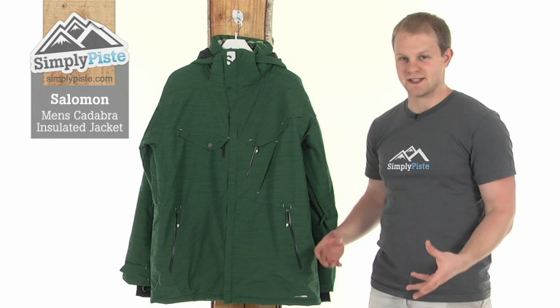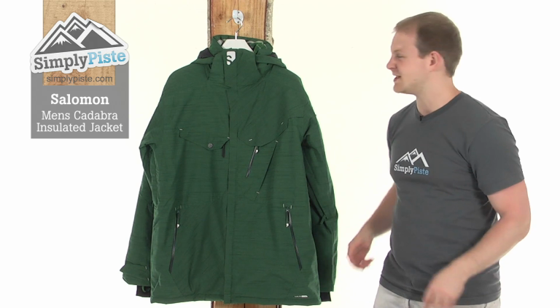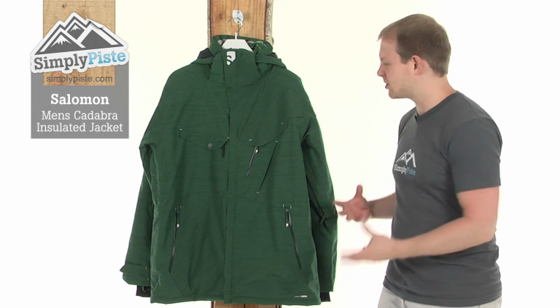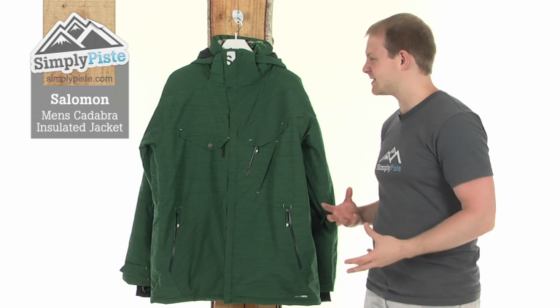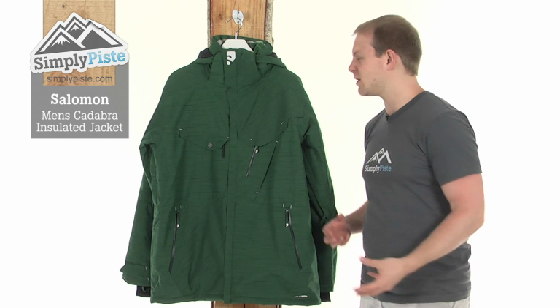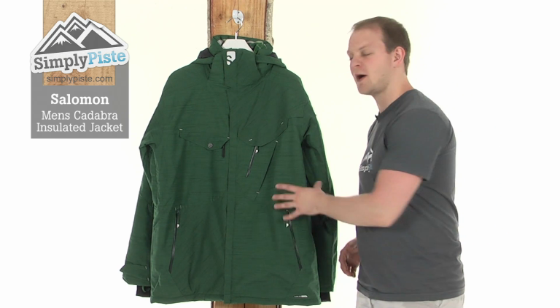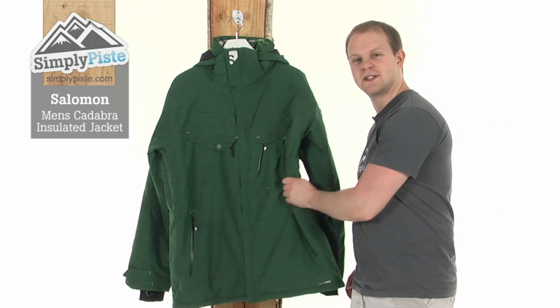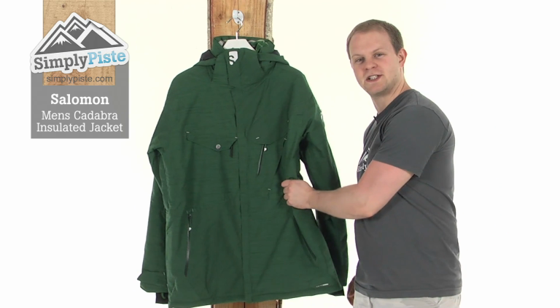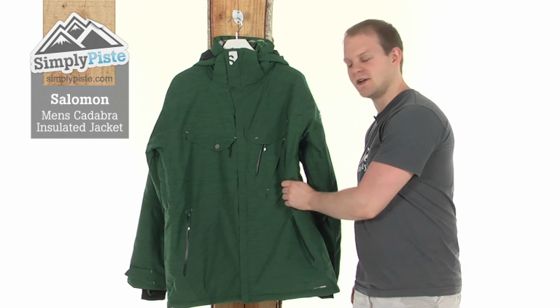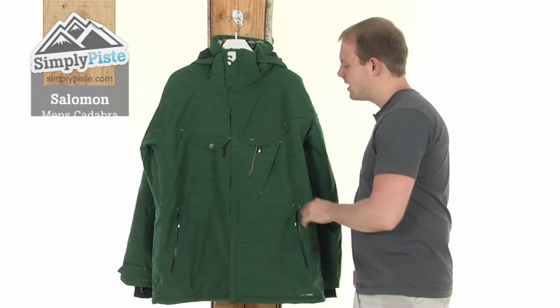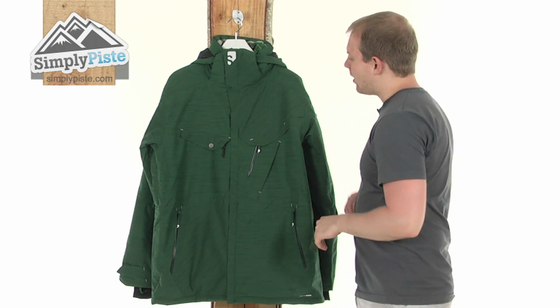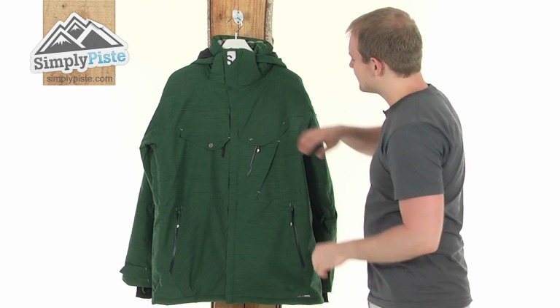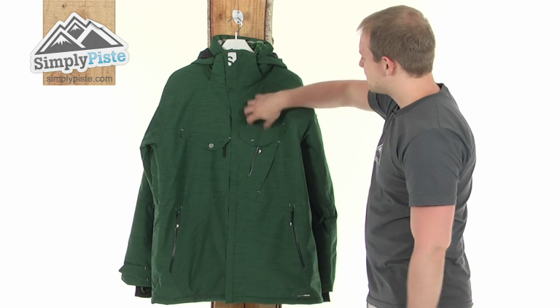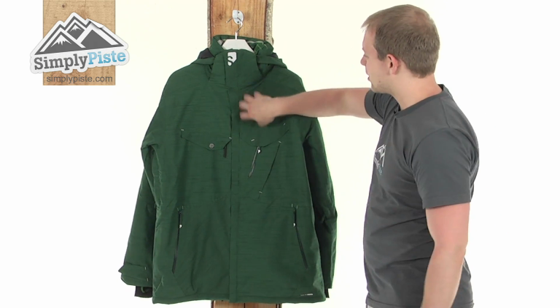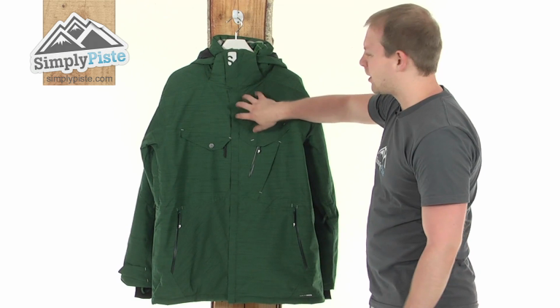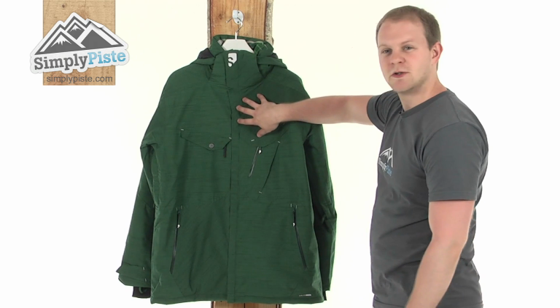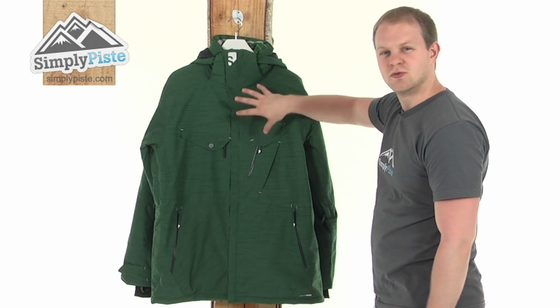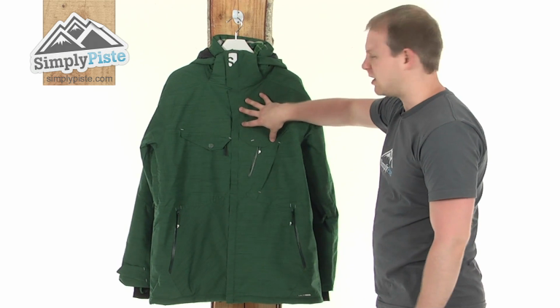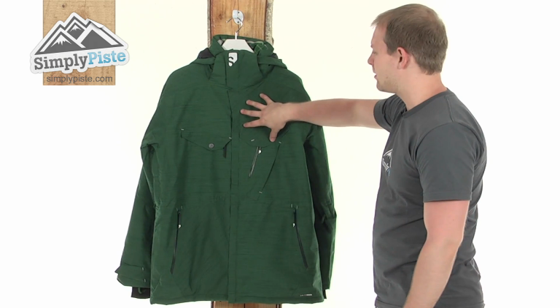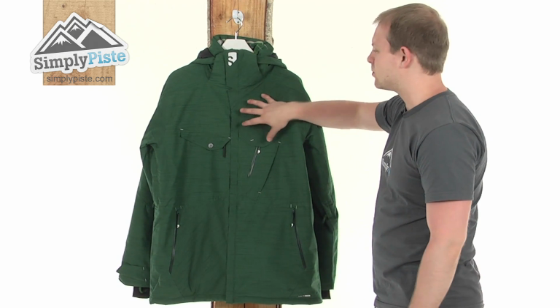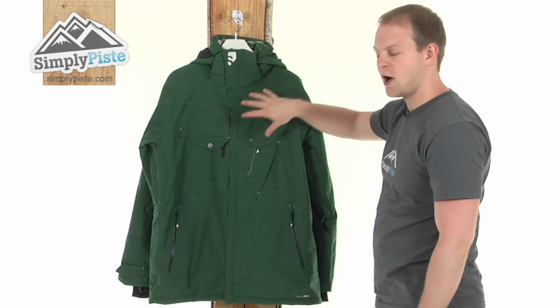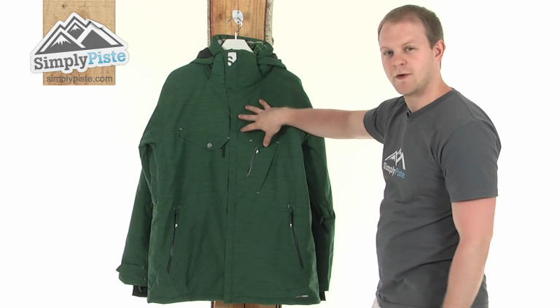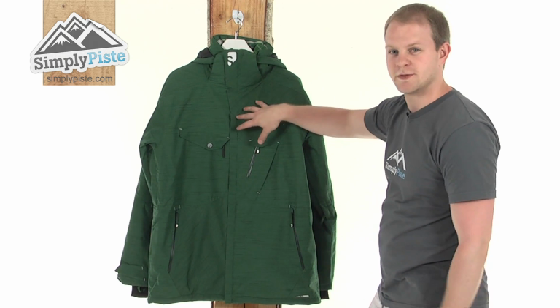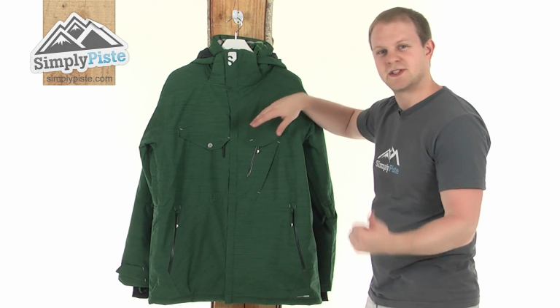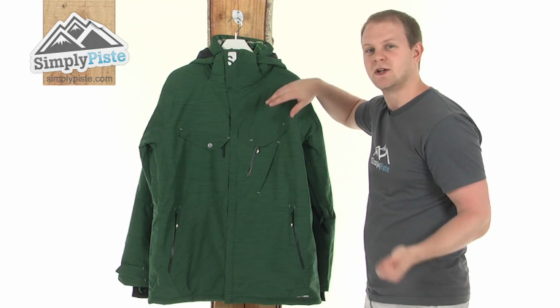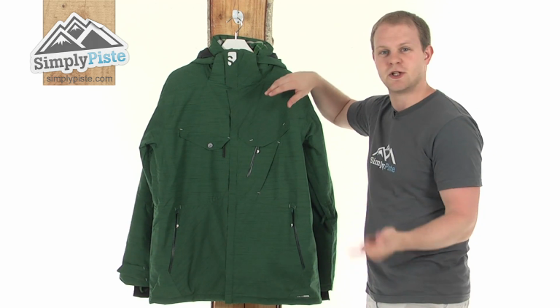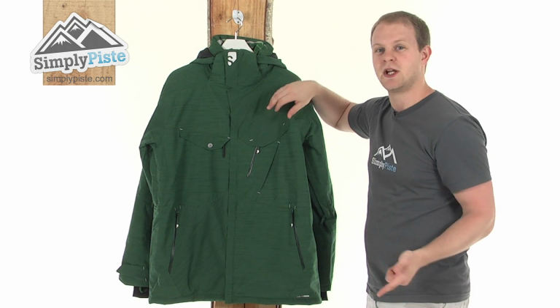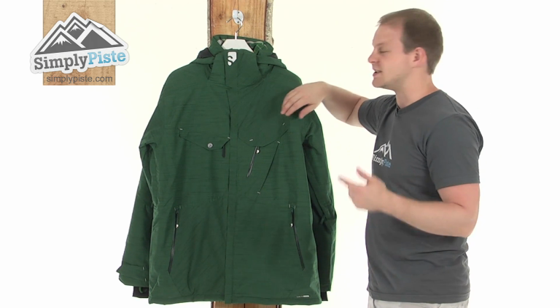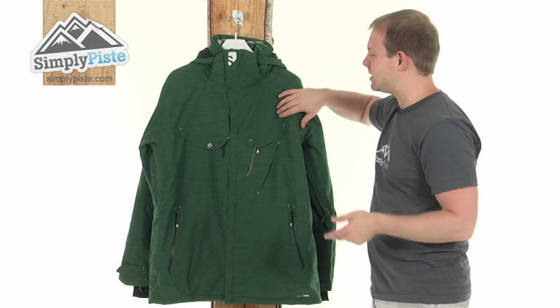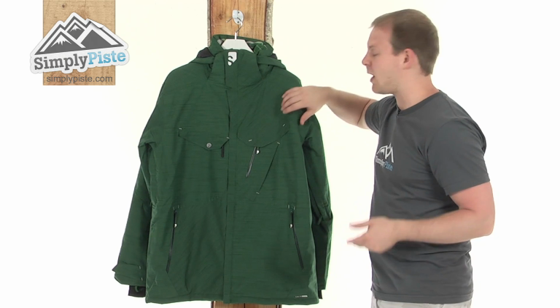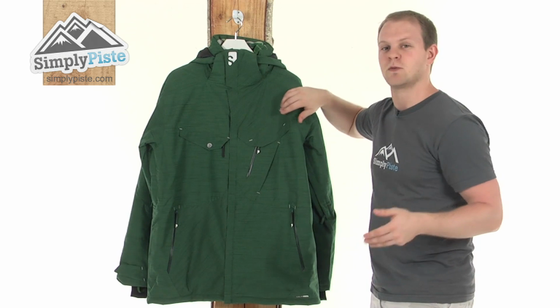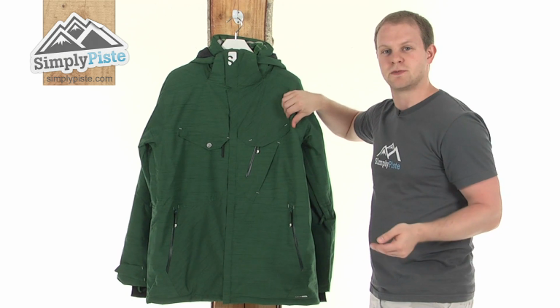As the name suggests, it's extremely insulated — it's got a Primaloft insulation inside. On the outside, we've got a Klima Pro material, which is really hard-wearing, but also perfect for when you're out skiing or snowboarding, because it's breathable and waterproof.